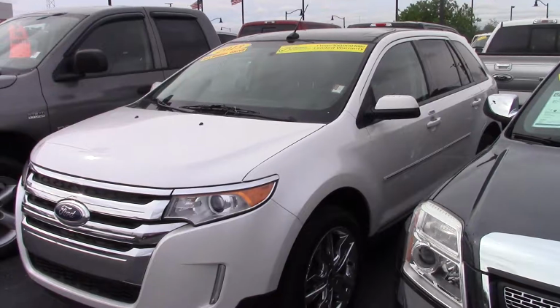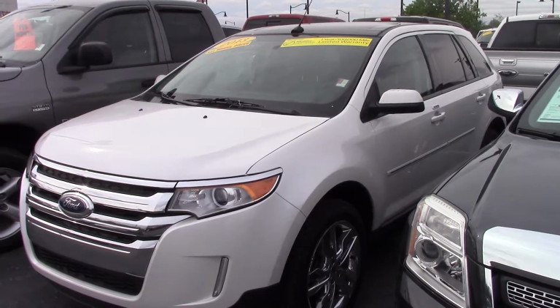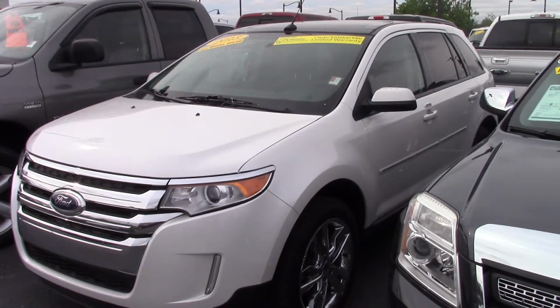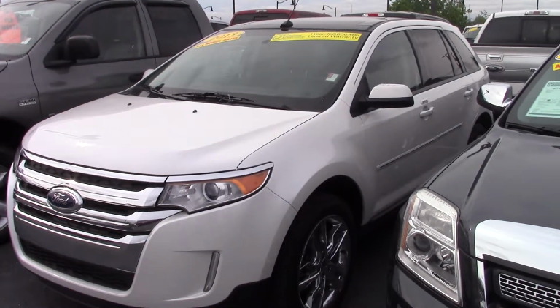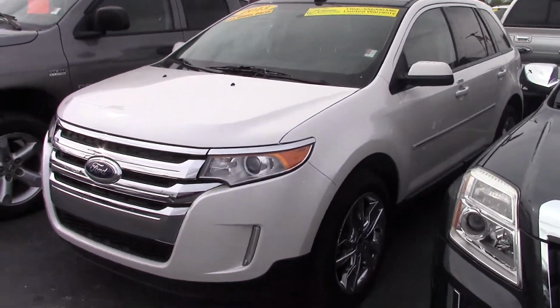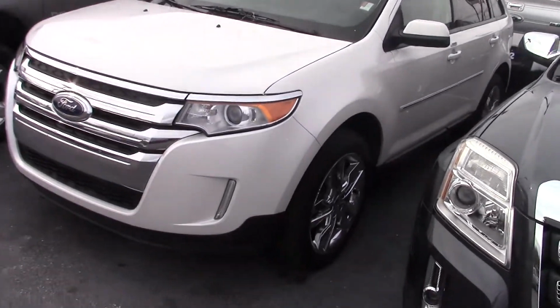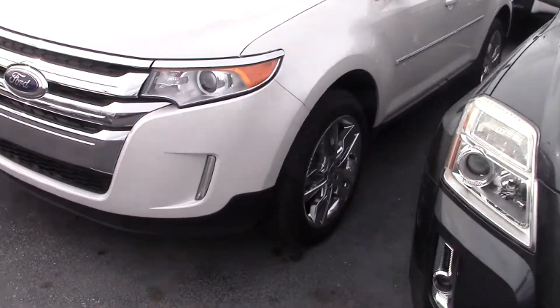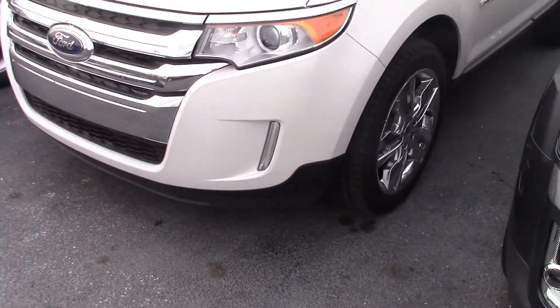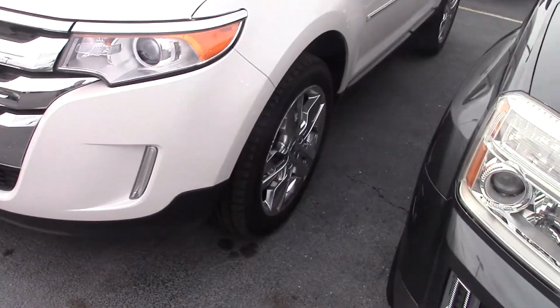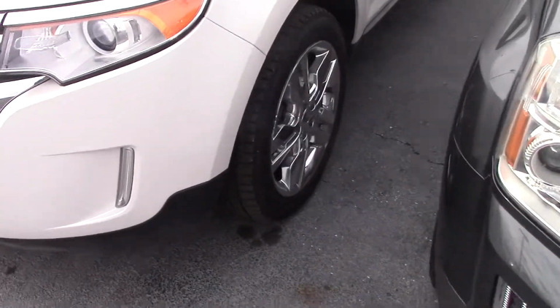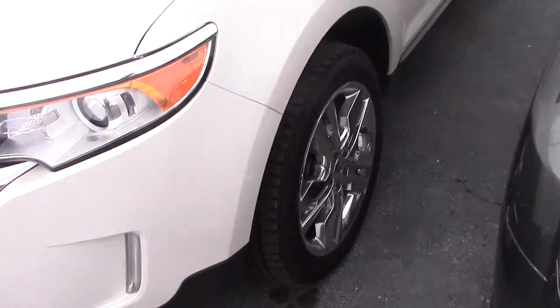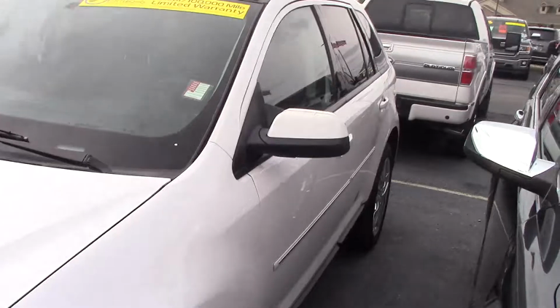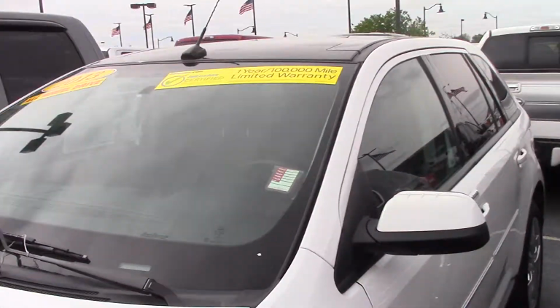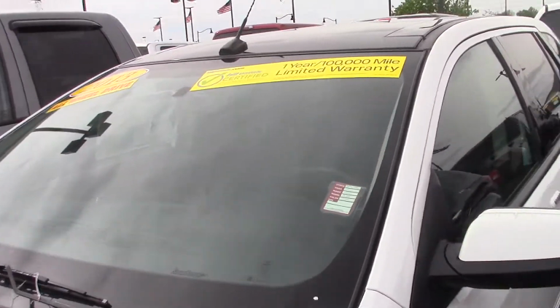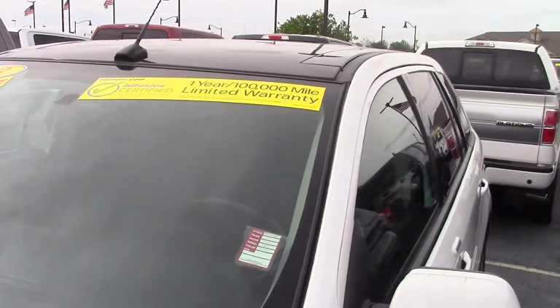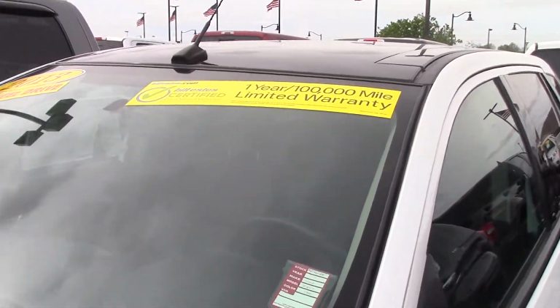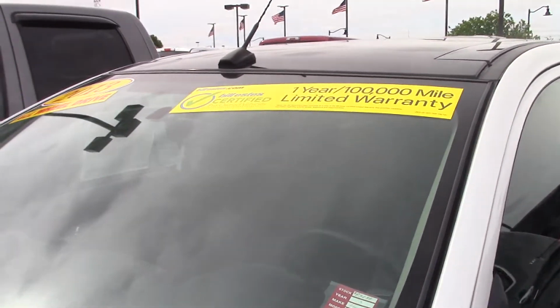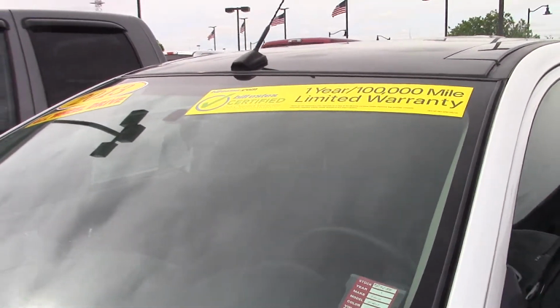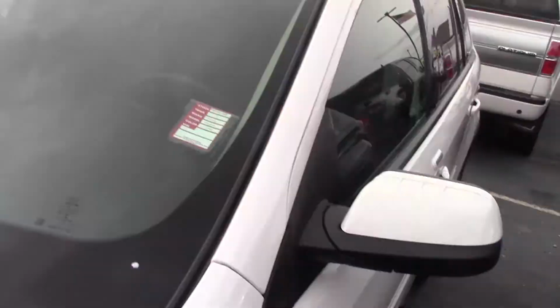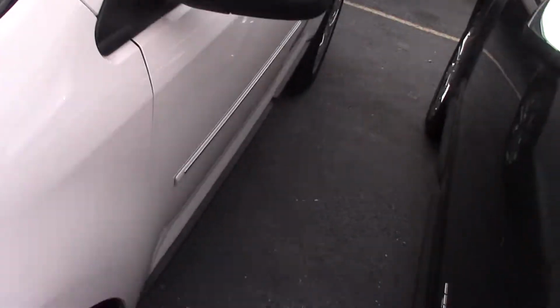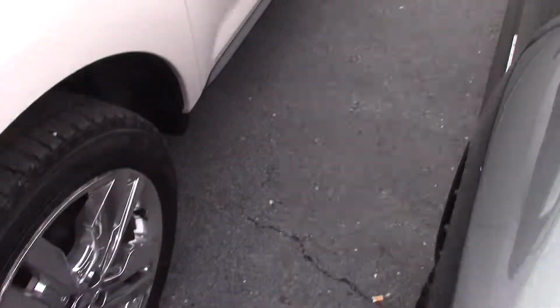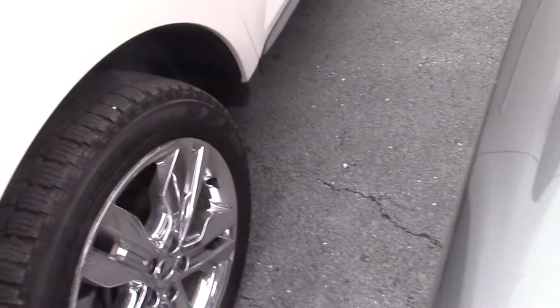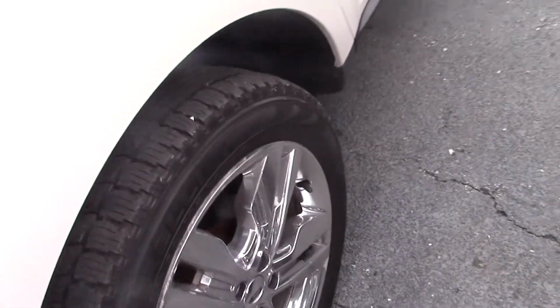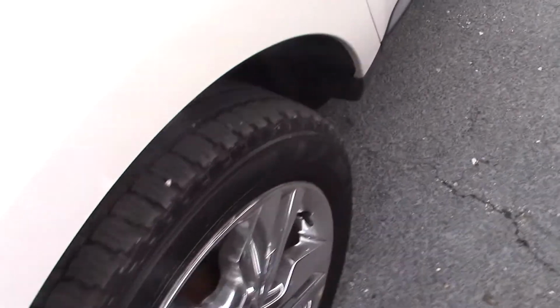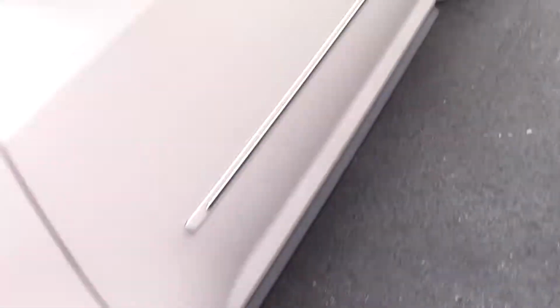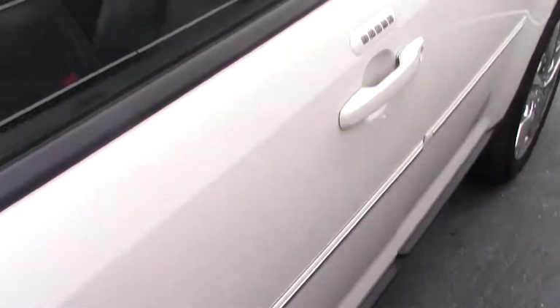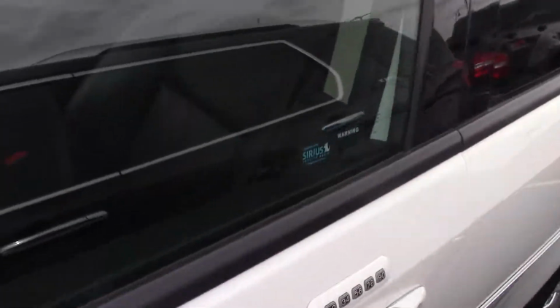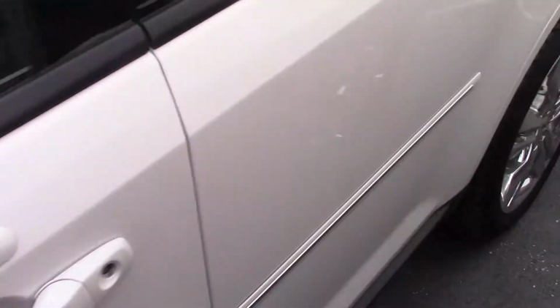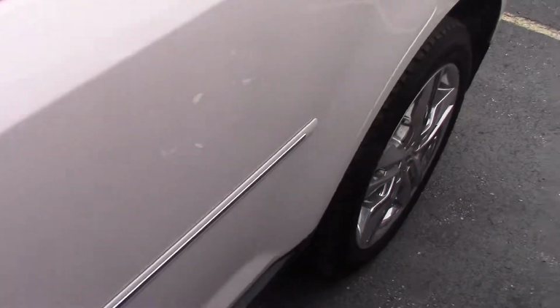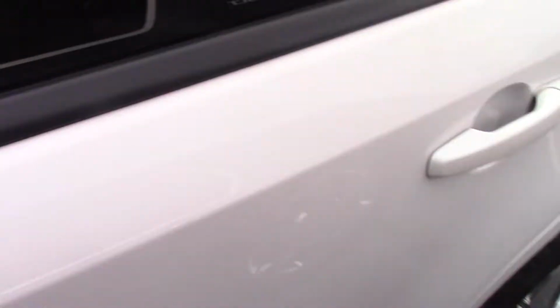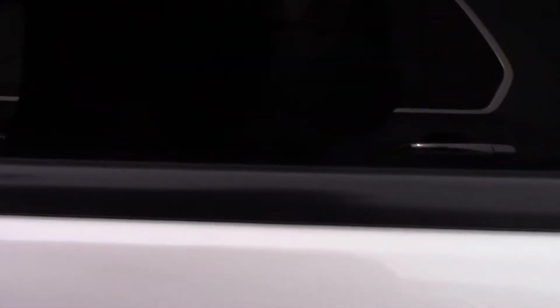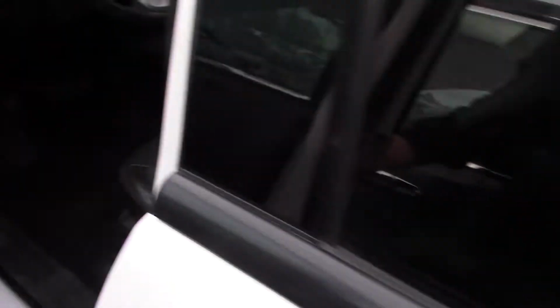This is the 2013 Ford Edge that you inquired about. As you can see, it is a certified vehicle — we've checked it out and reconditioned it. Tire tread looks fantastic, and there's no major or even minor body damage.